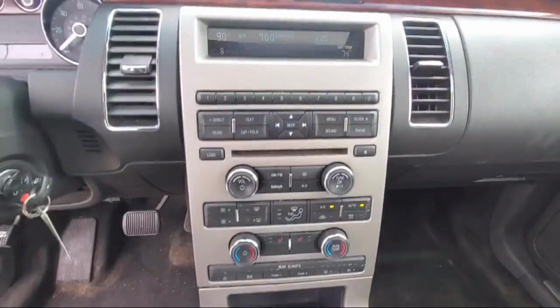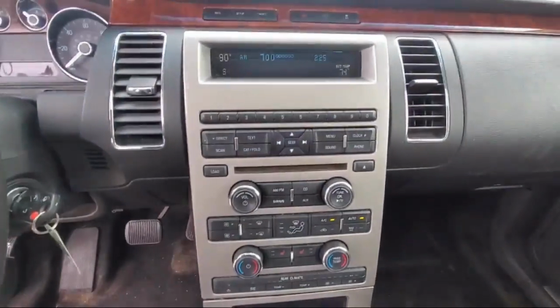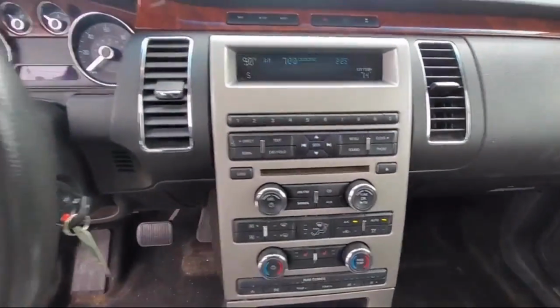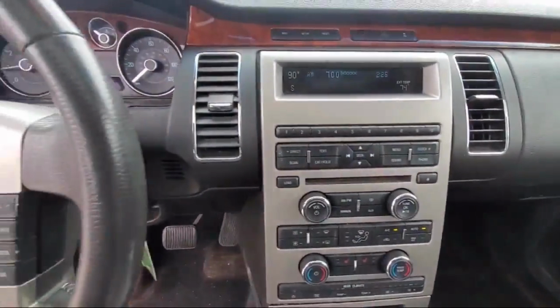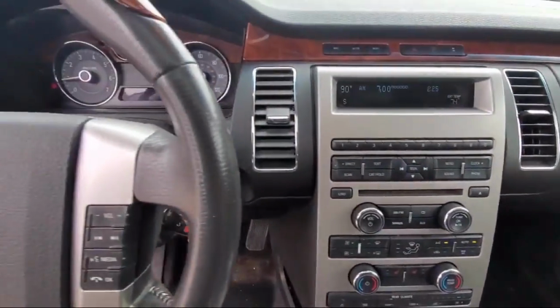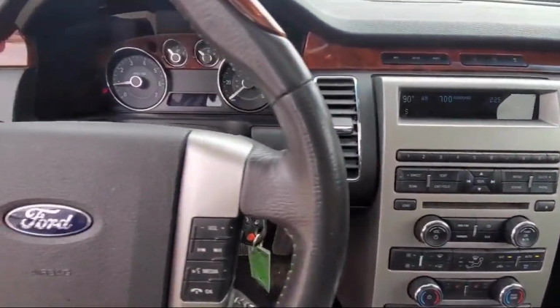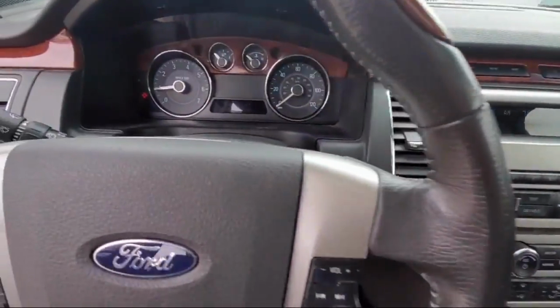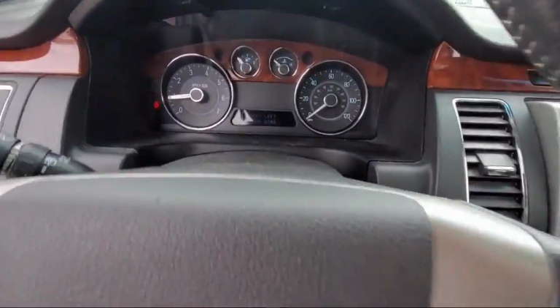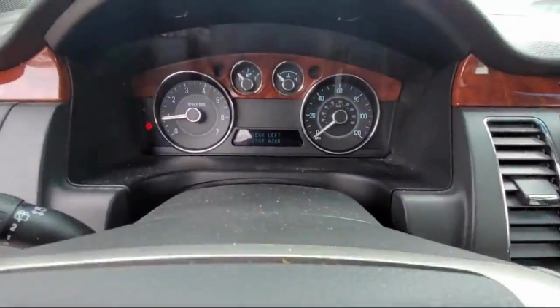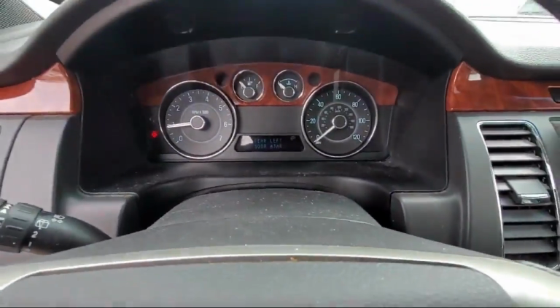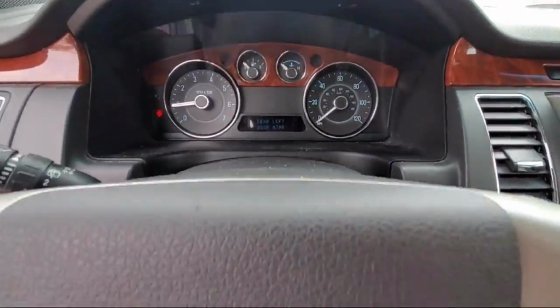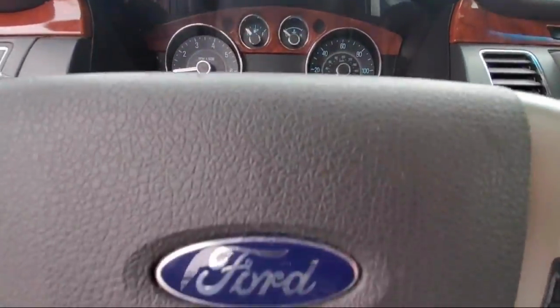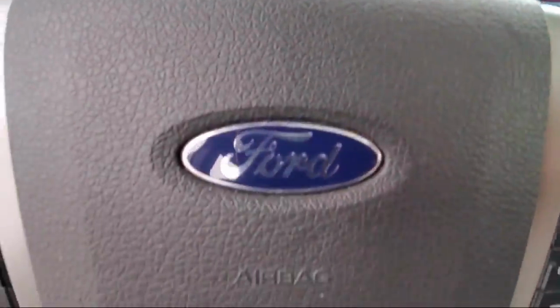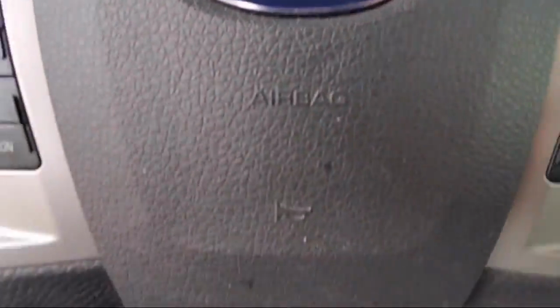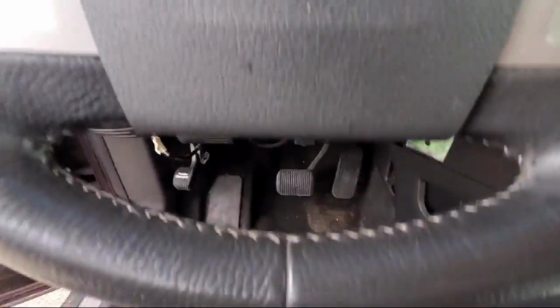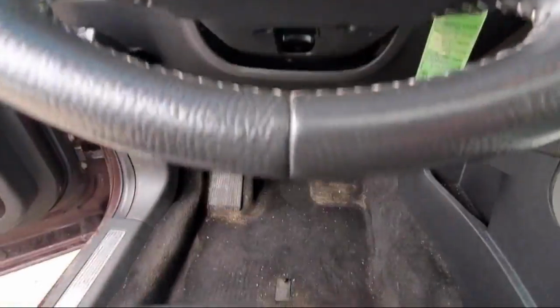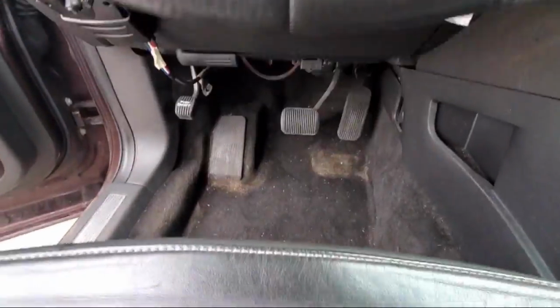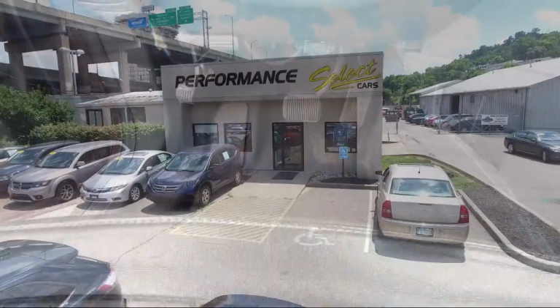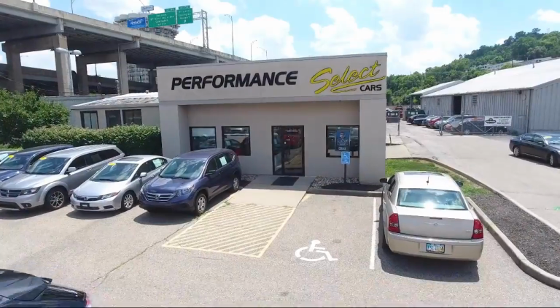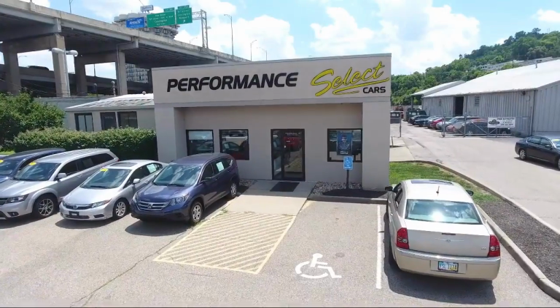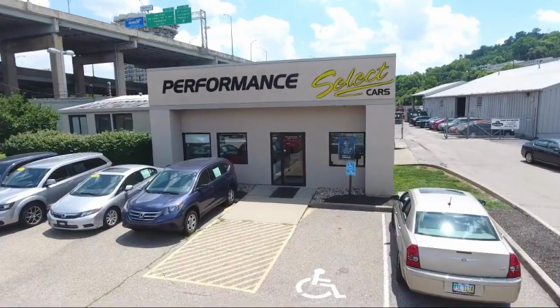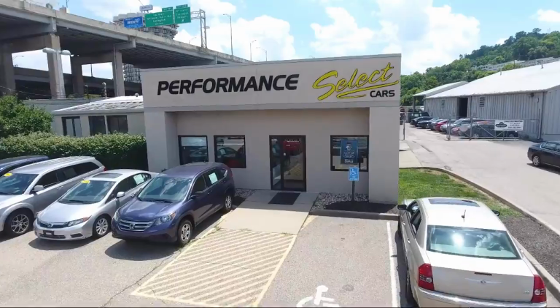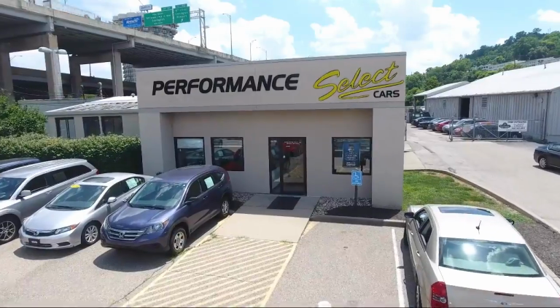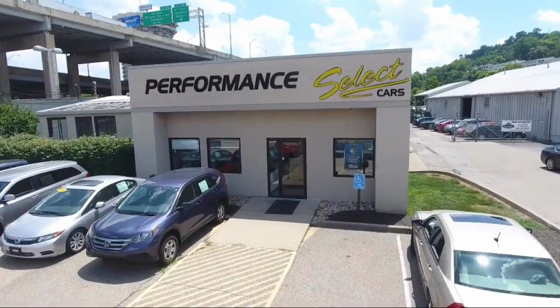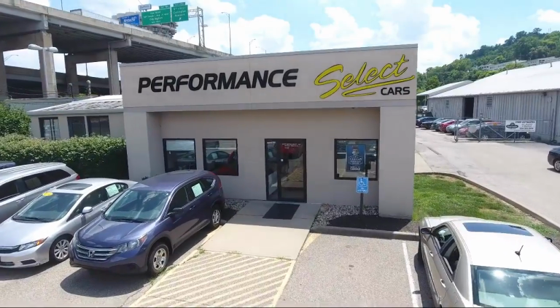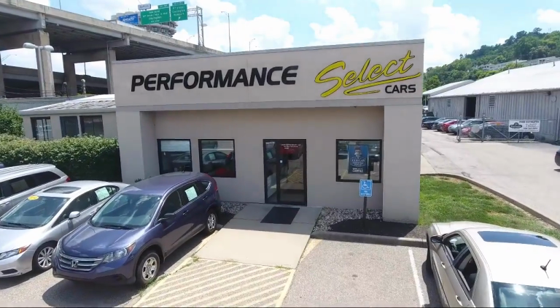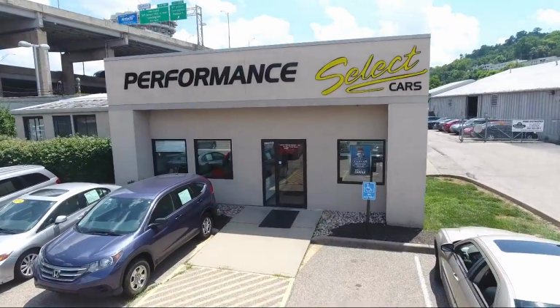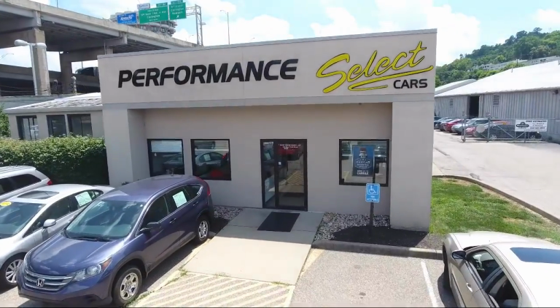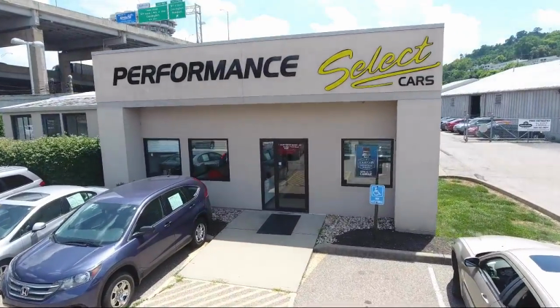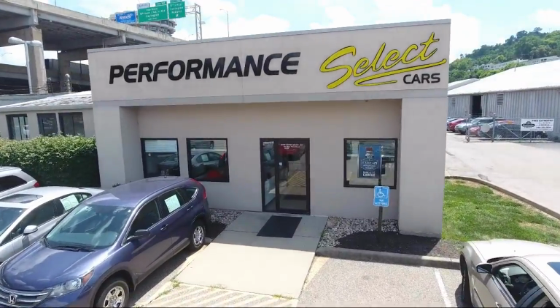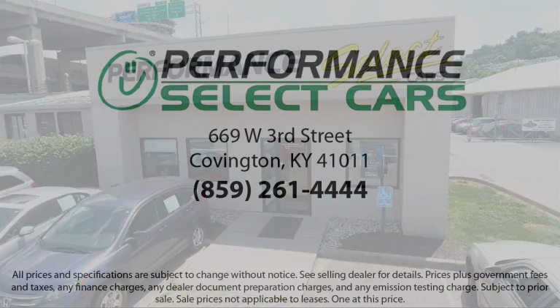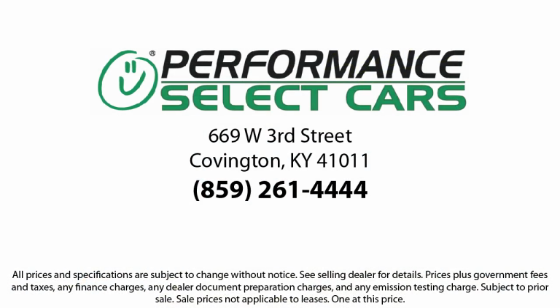So let our friendly, low-pressure staff help you too. Come see us today. Performance Select Cars is located under the Brent Spence Bridge at 669 West 3rd Street in Covington.